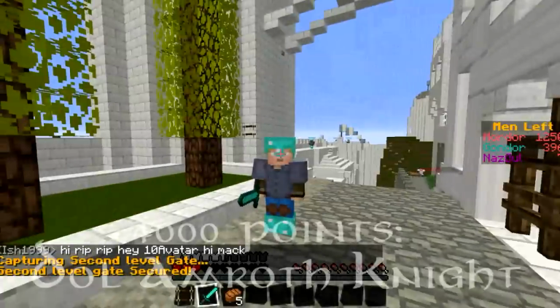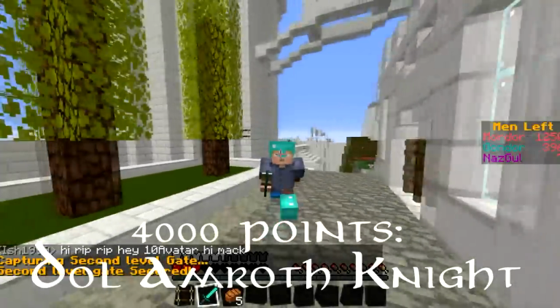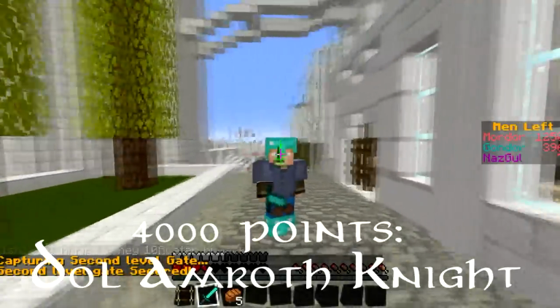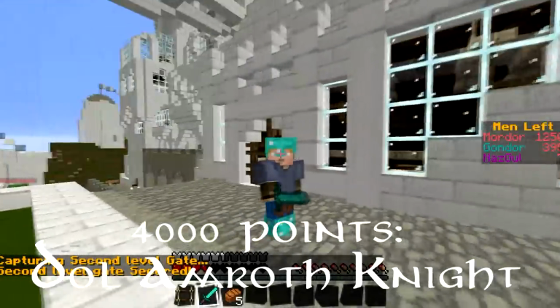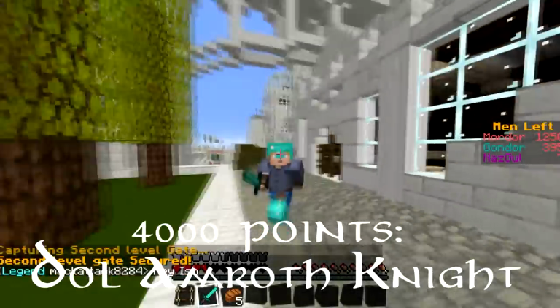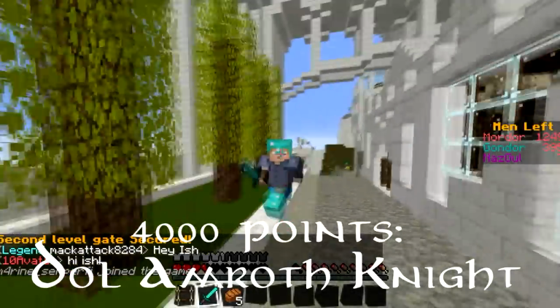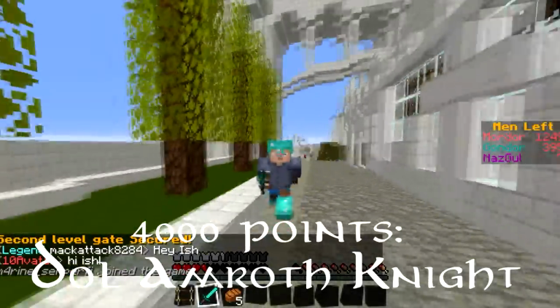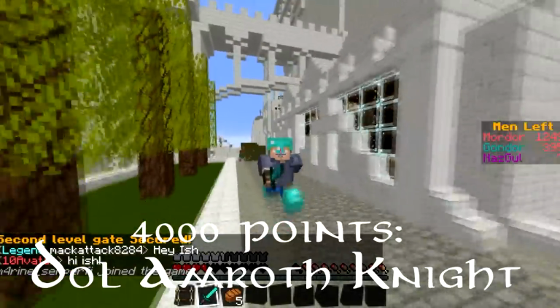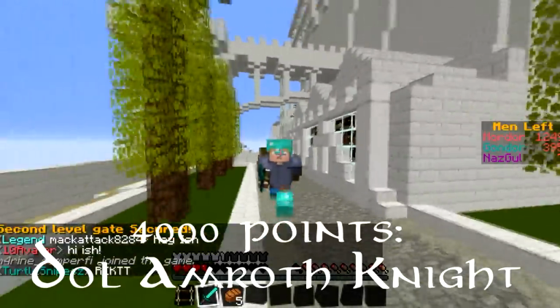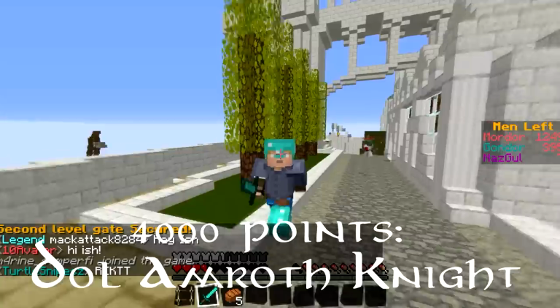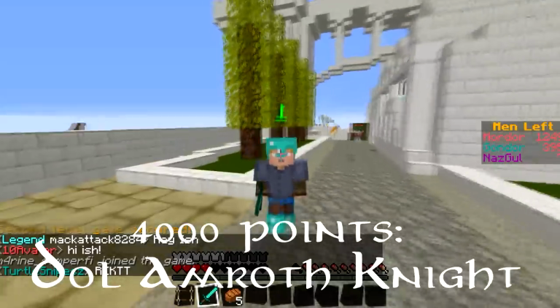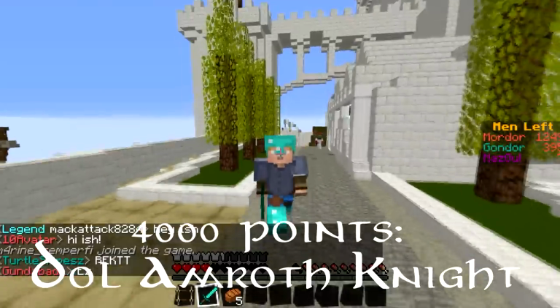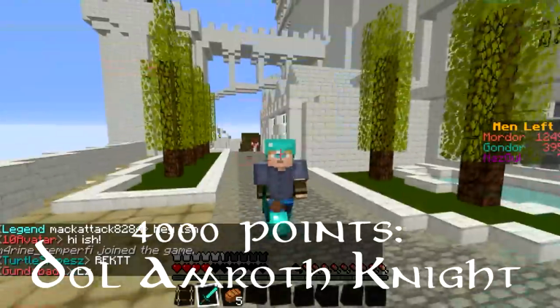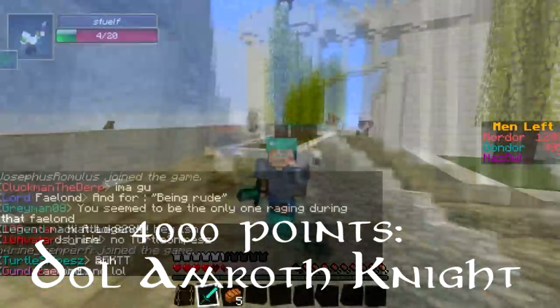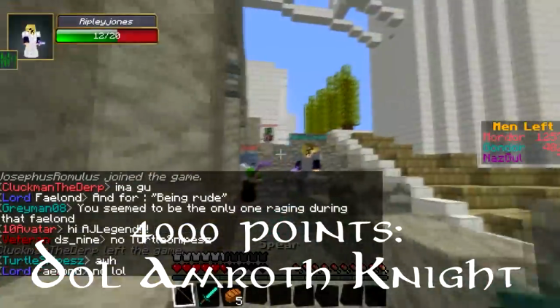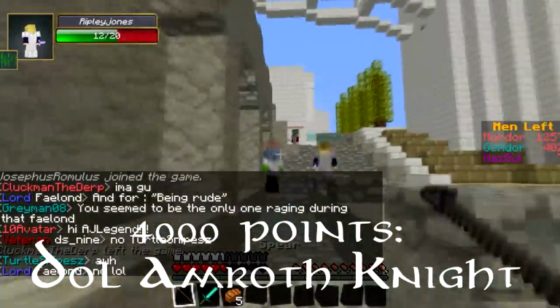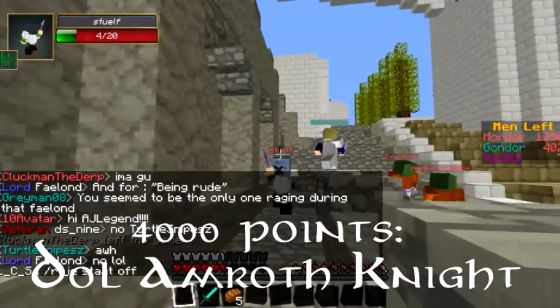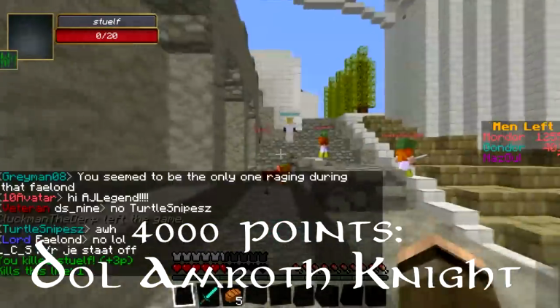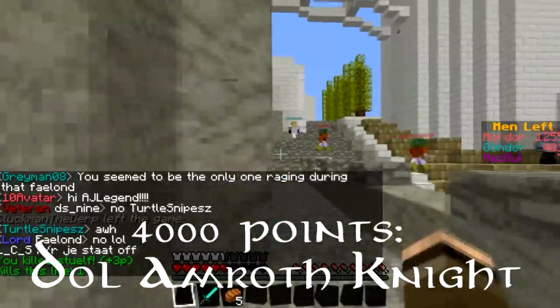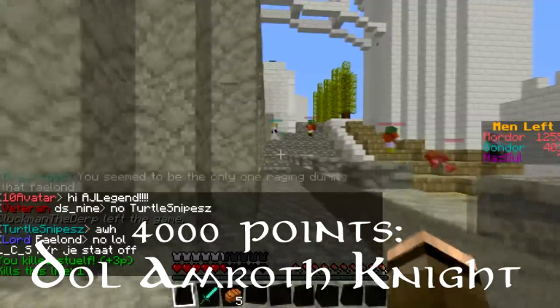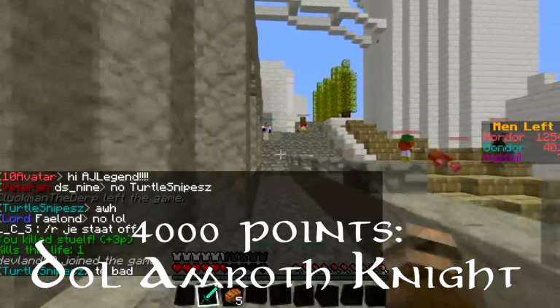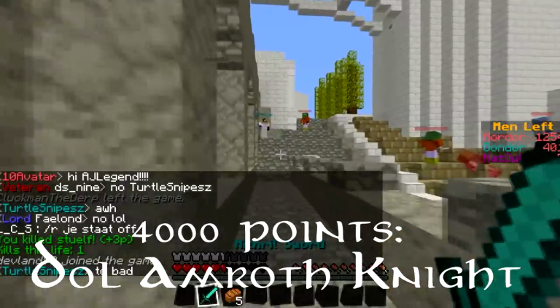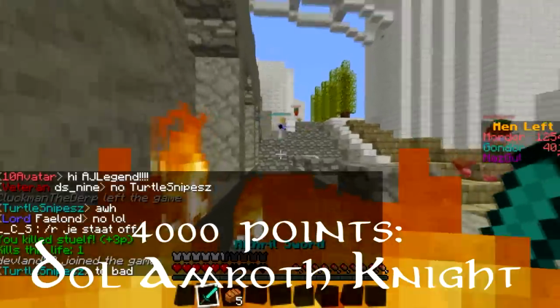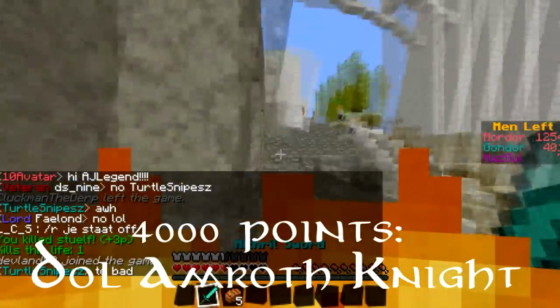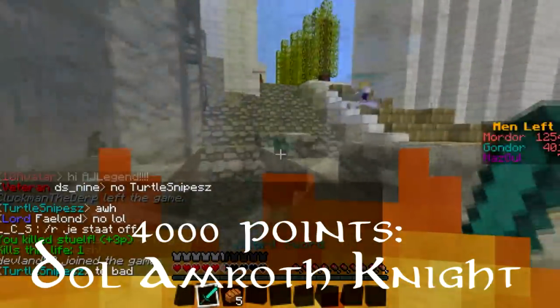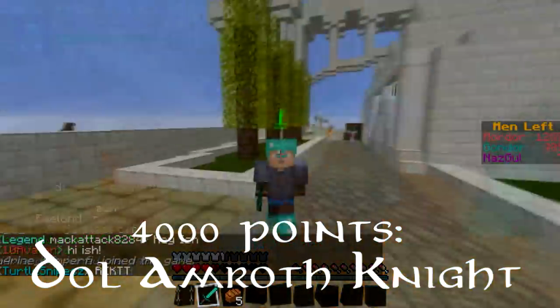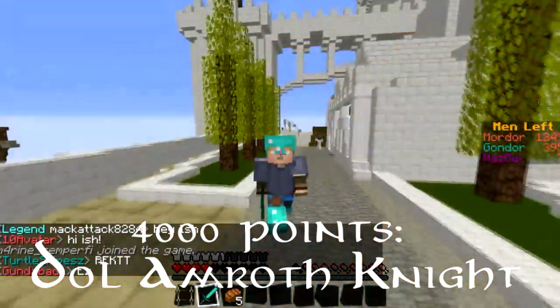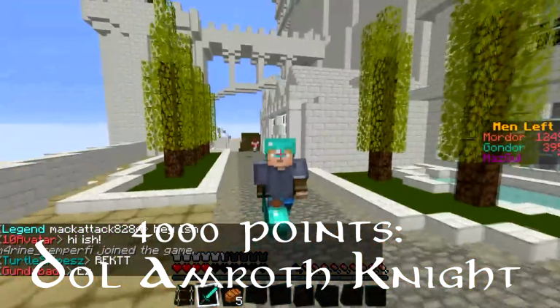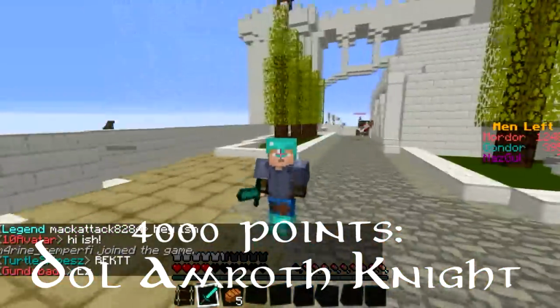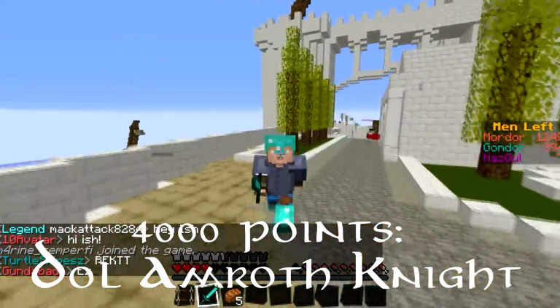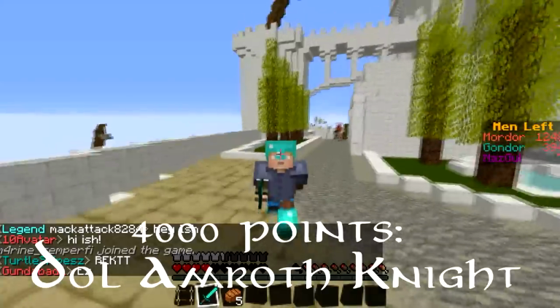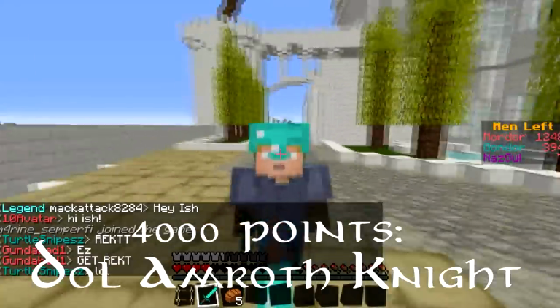Minas Tirith's Dol Amroth Knight will cost you 4000 points to purchase. They come equipped with a diamond sword weapon and one throwable spear, a diamond helmet and boots as well as leather chestplate and leggings, and Speed 1 makes this quite the quick assassin.